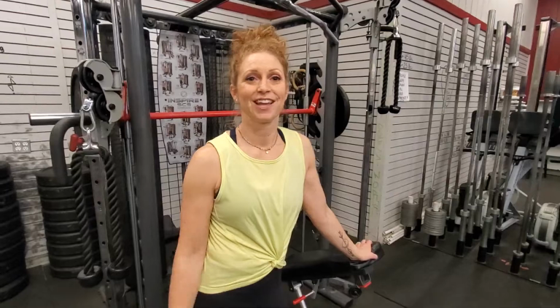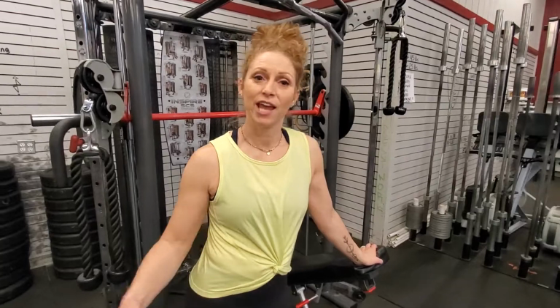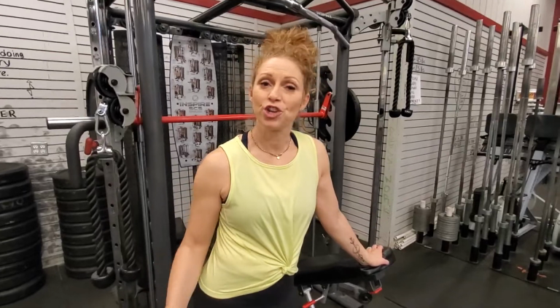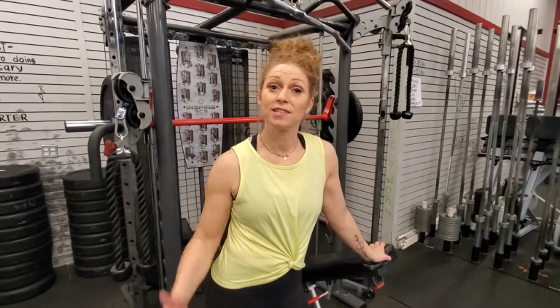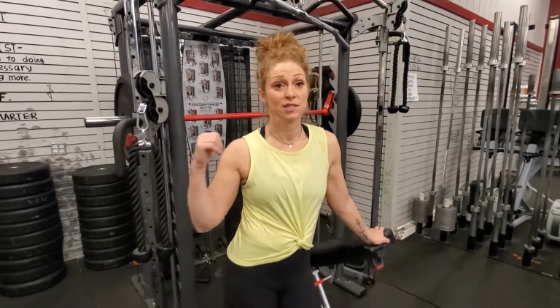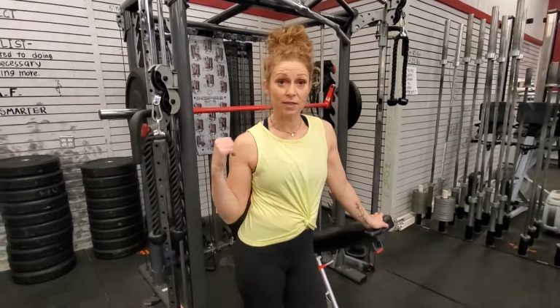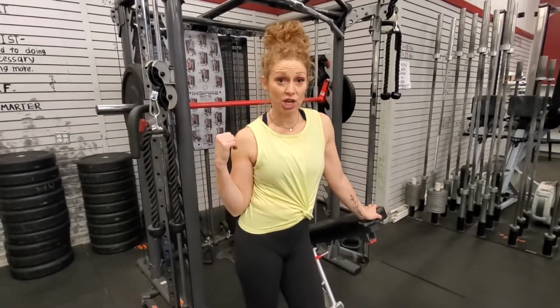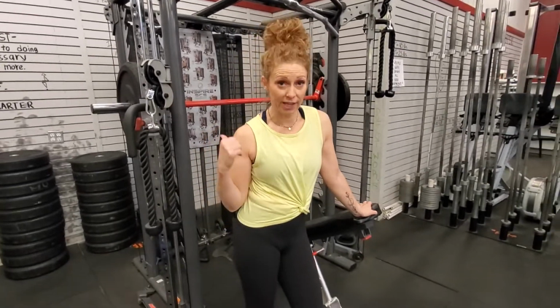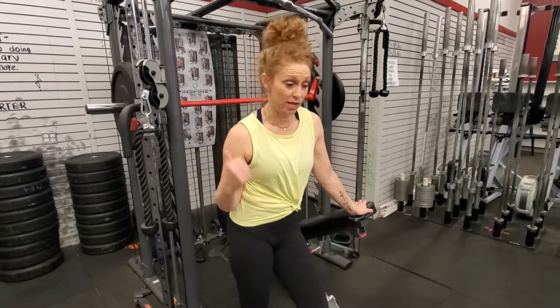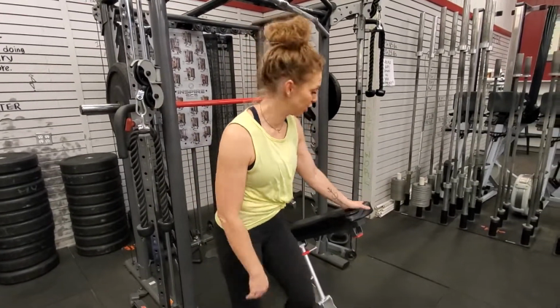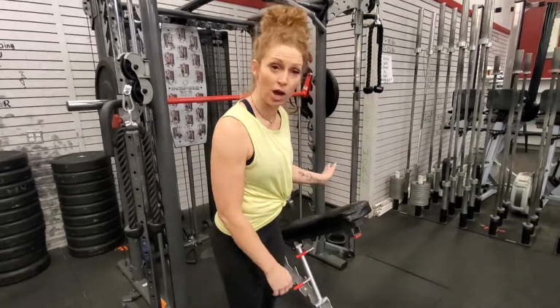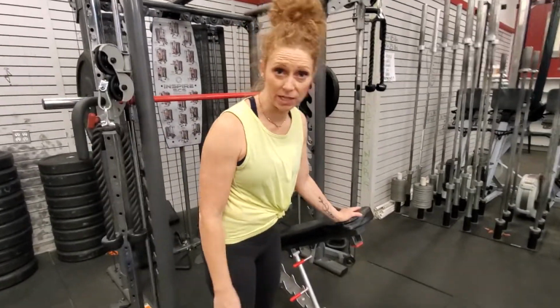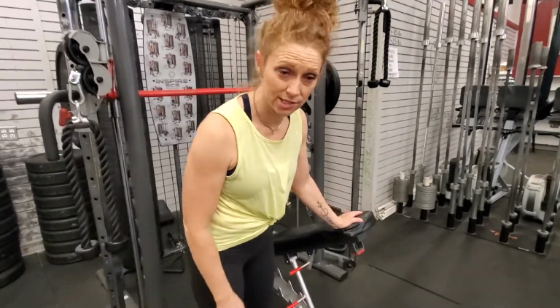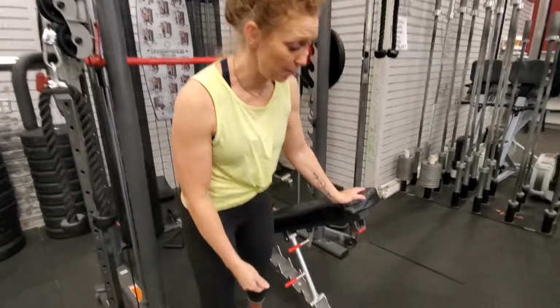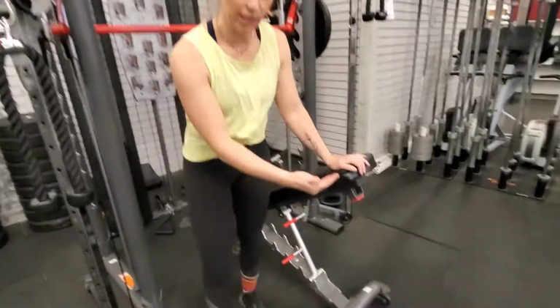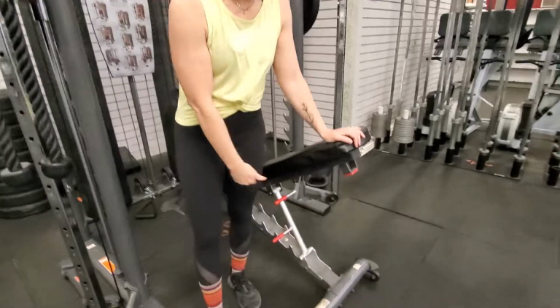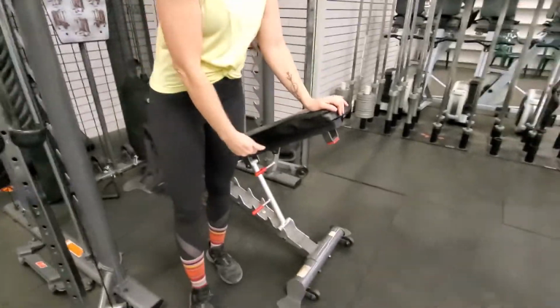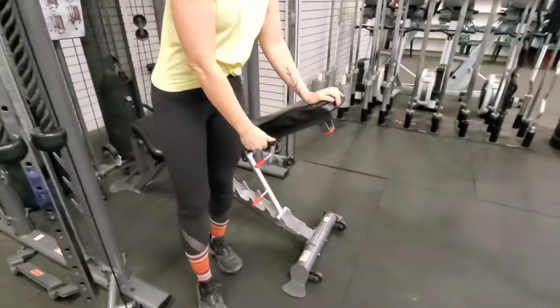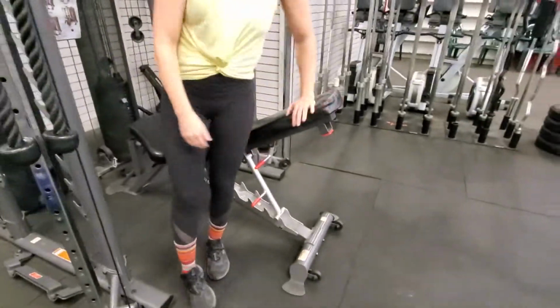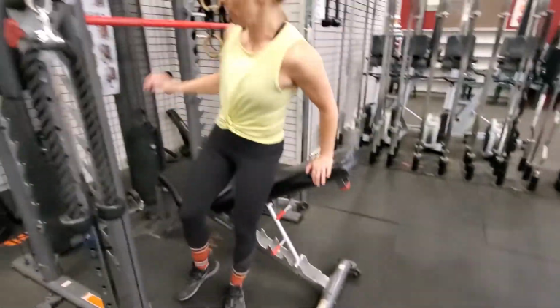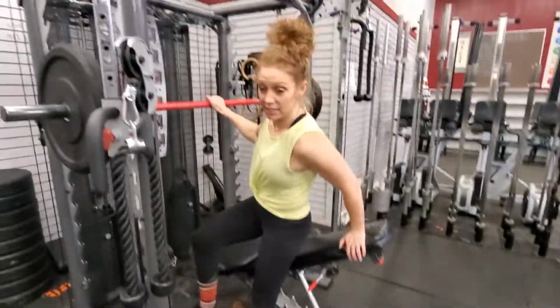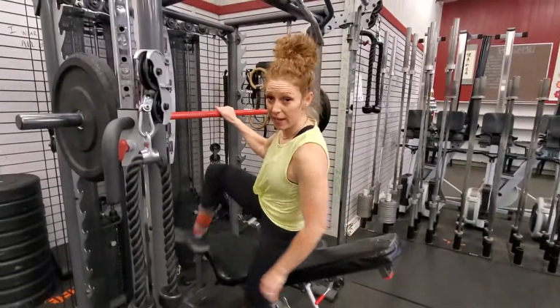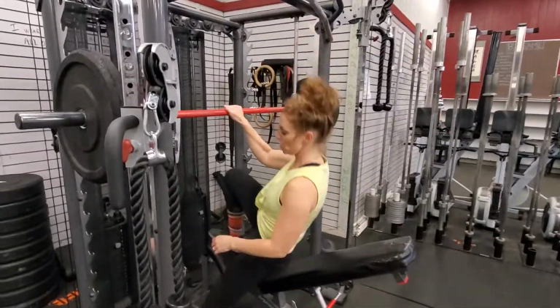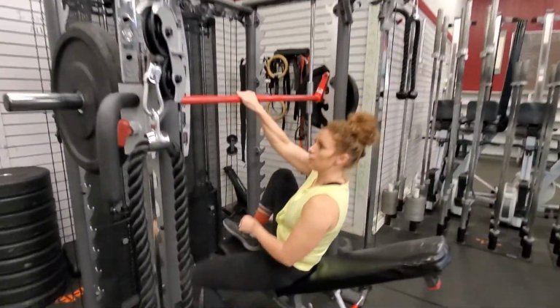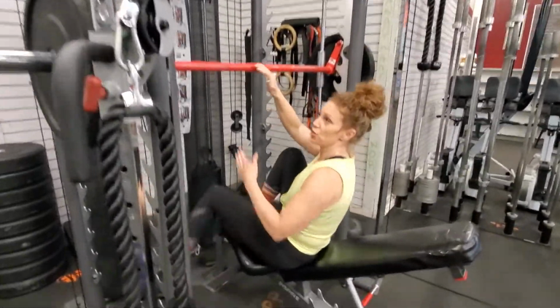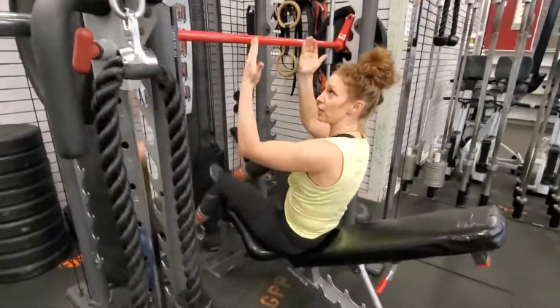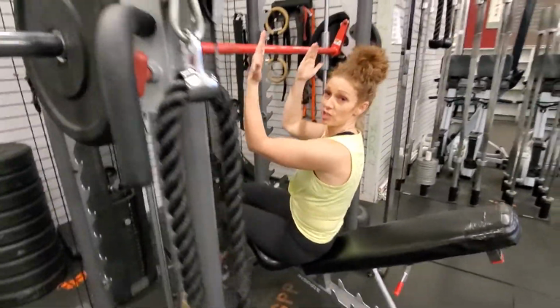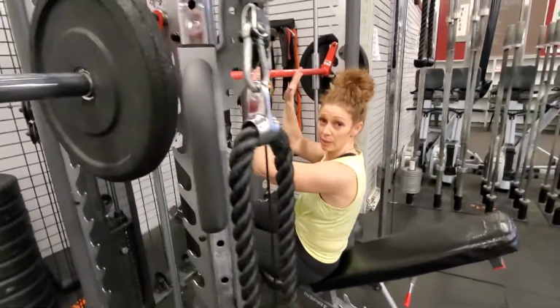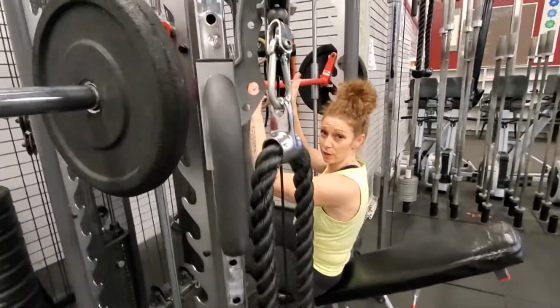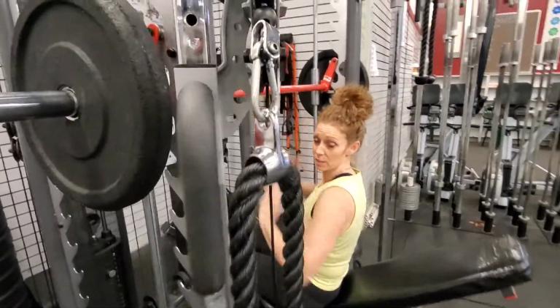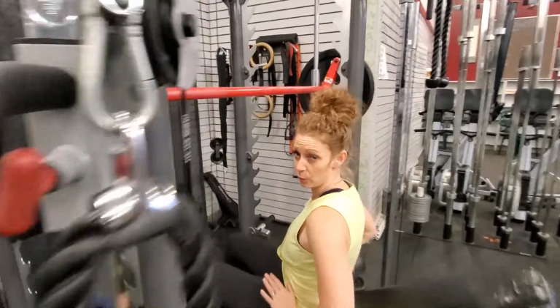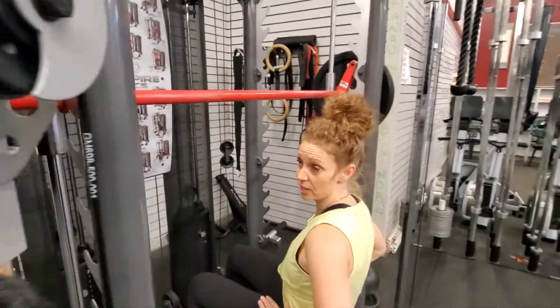I want to show you this Smith Machine leg press. You're going to be on a bench this time in an incline position. When you get on this bench, make sure your hips are just a little bit in front of this bar when you're sitting.